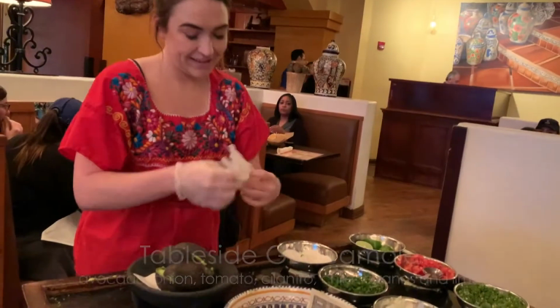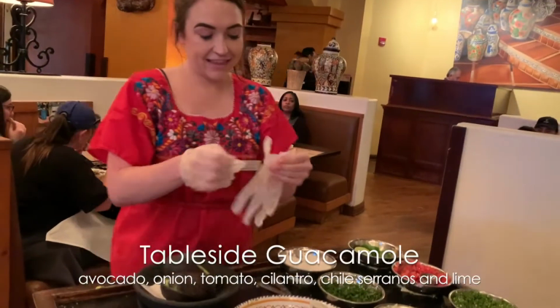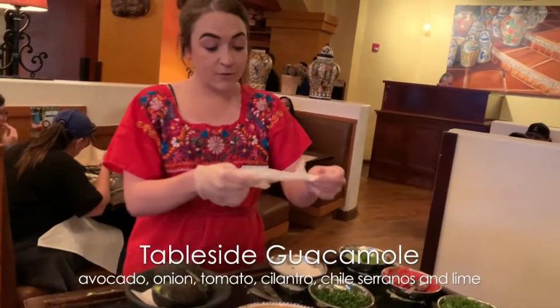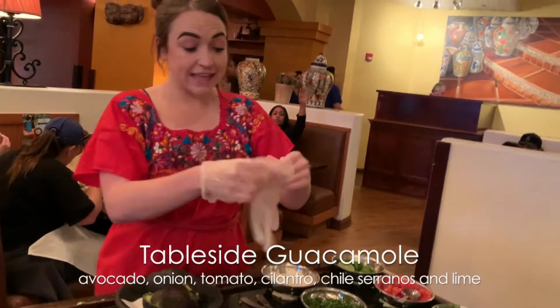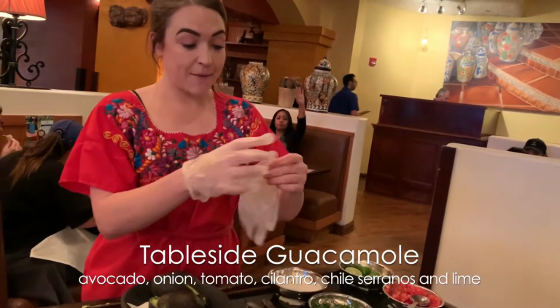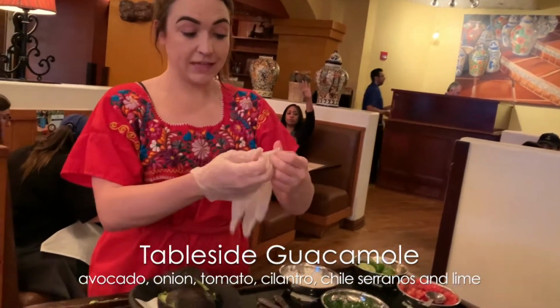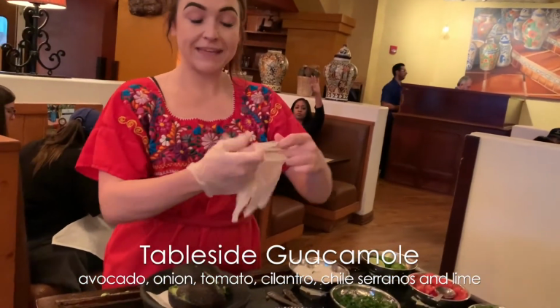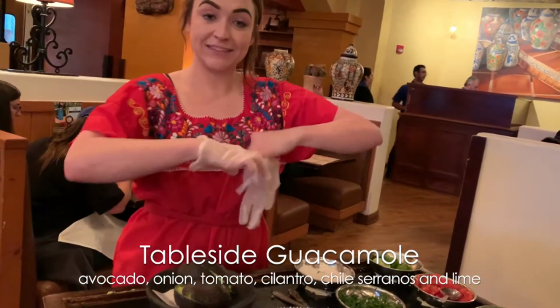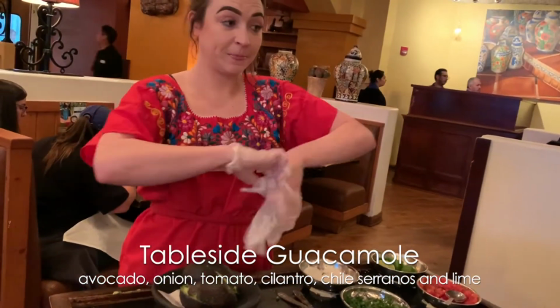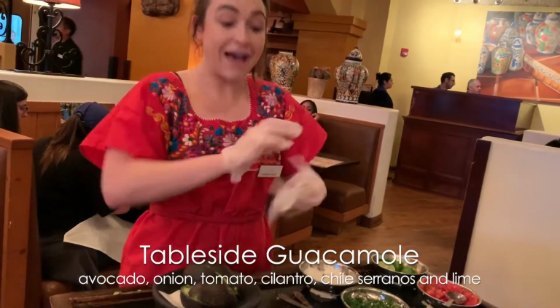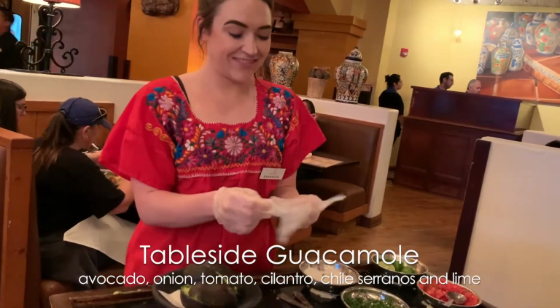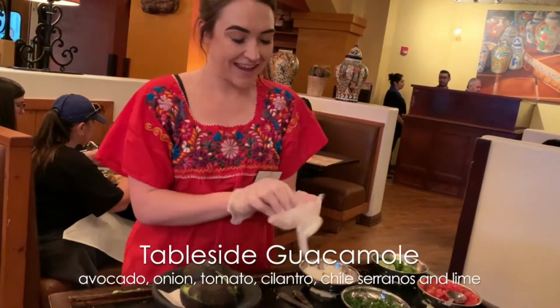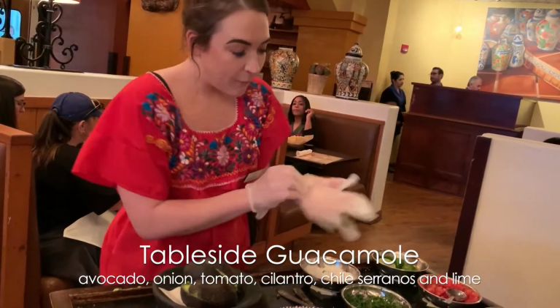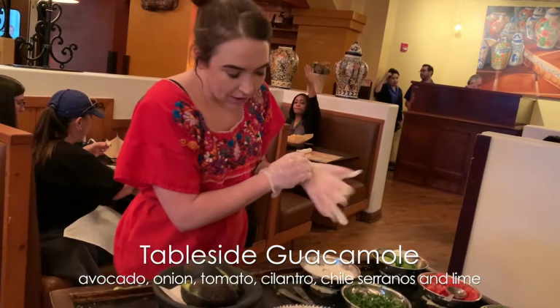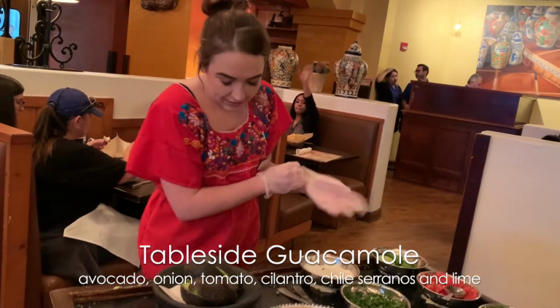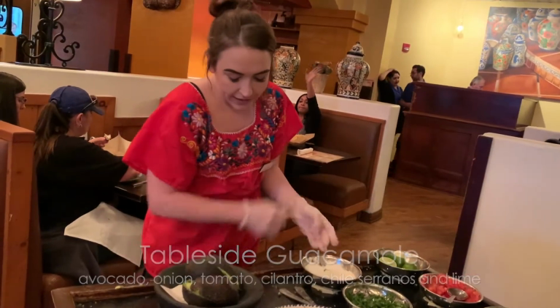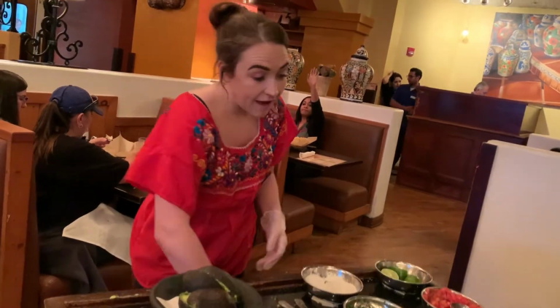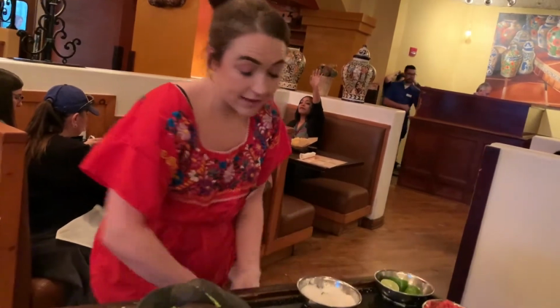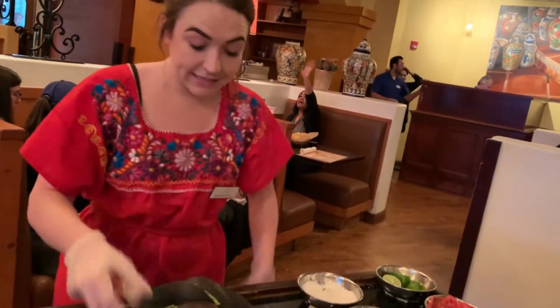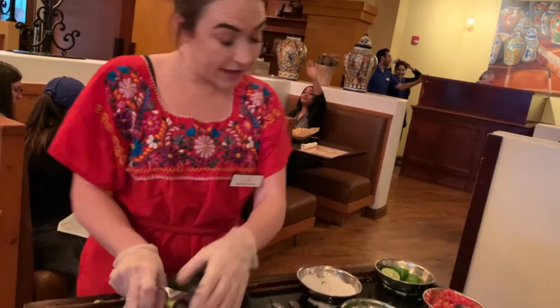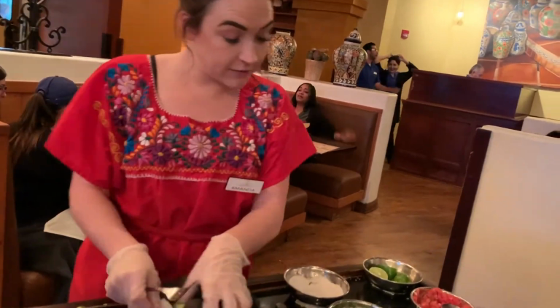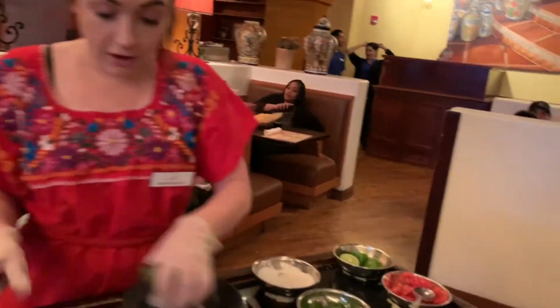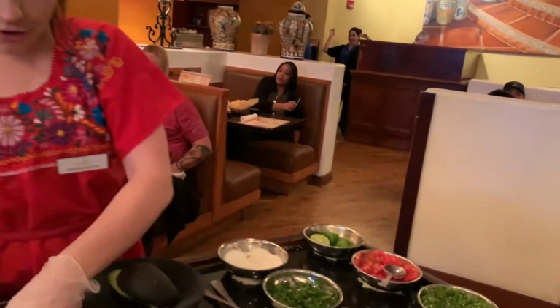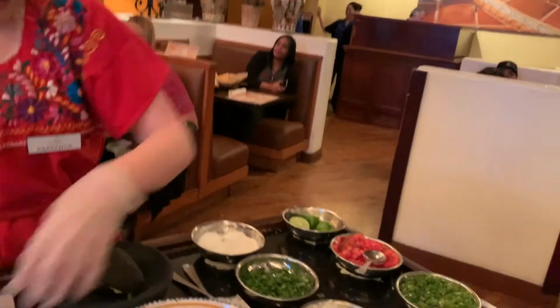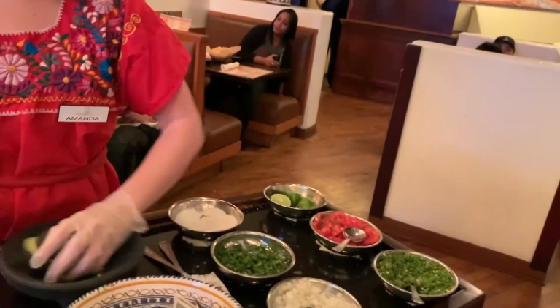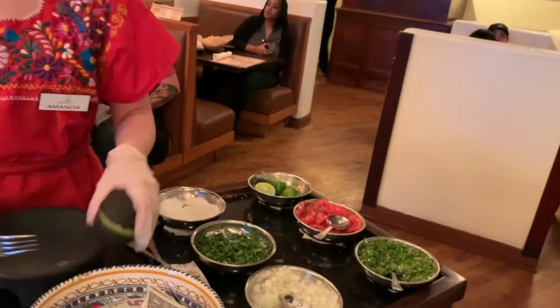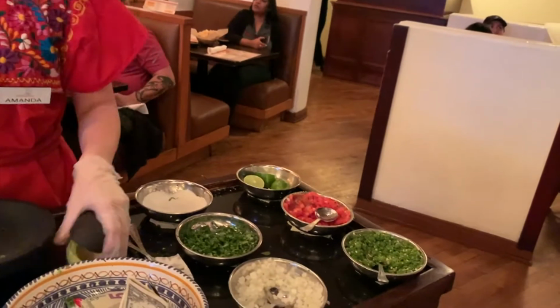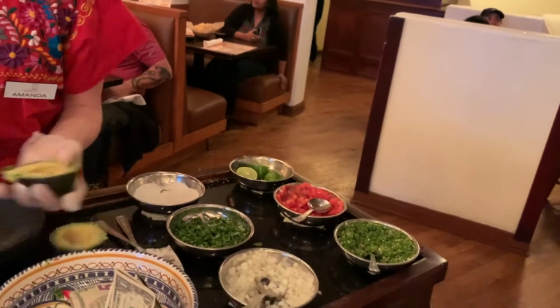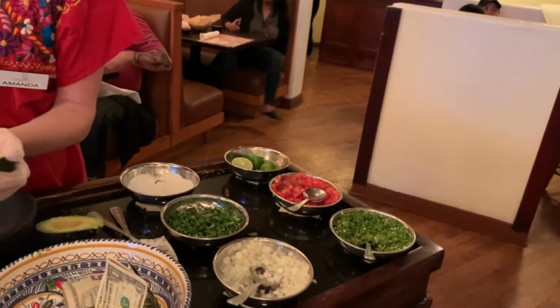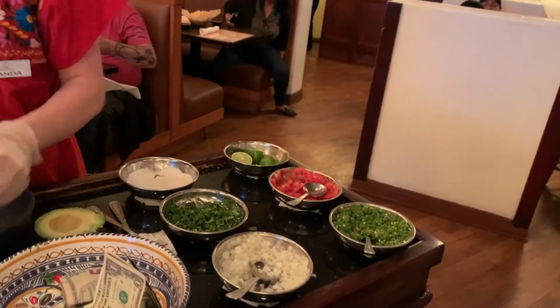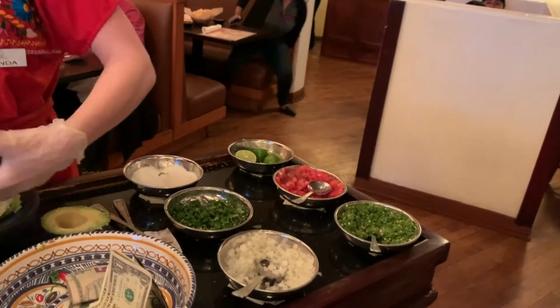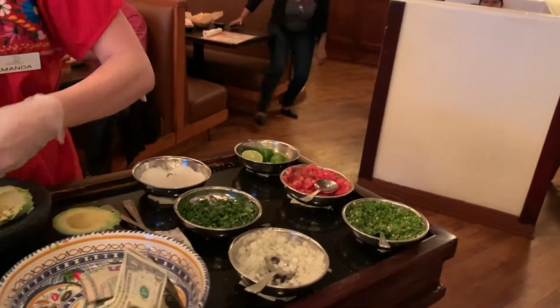How would you like that — mild, medium, or spicy? Mild. Are all the toppings going to be okay? I have onions, tomatoes, cilantro, lime, and garlic salt. I think so, yeah. Awesome!